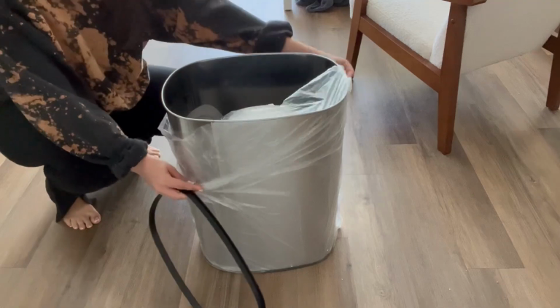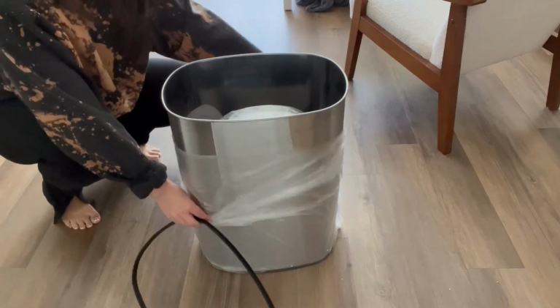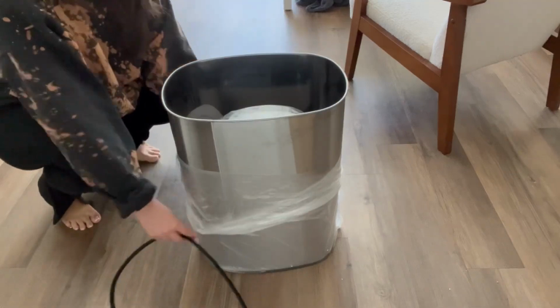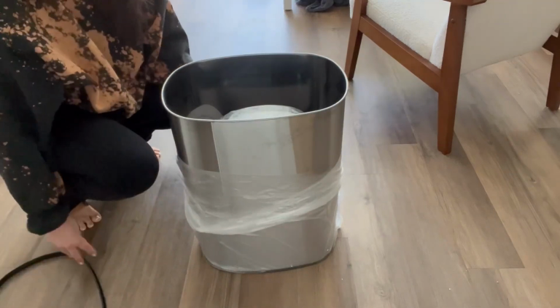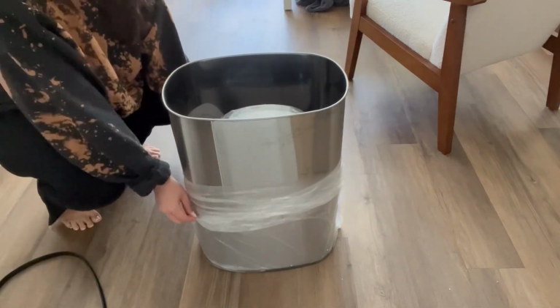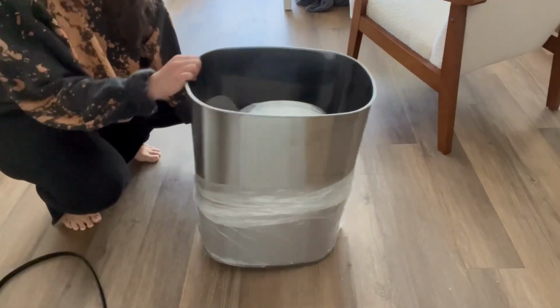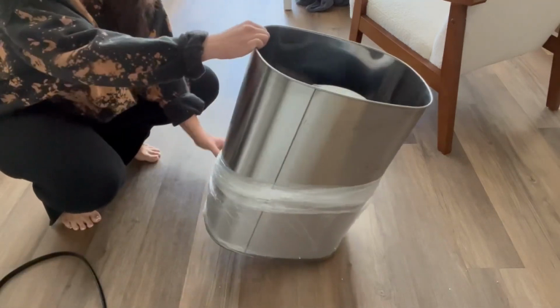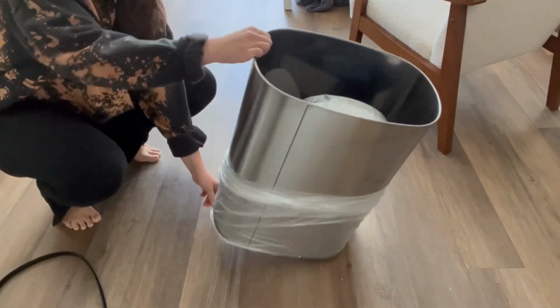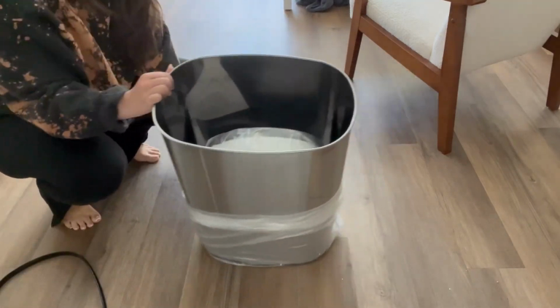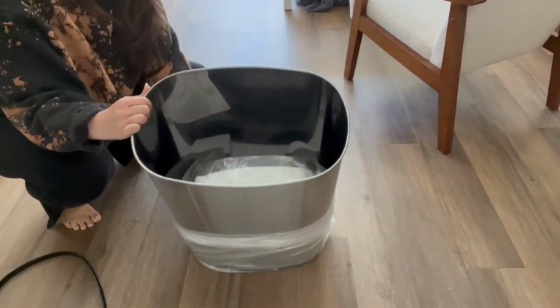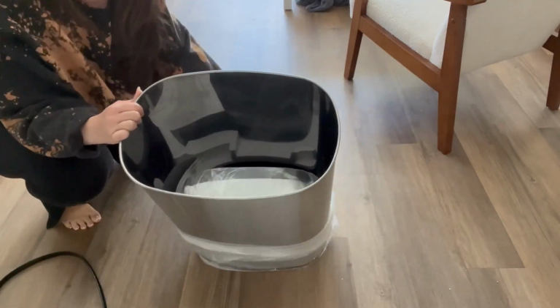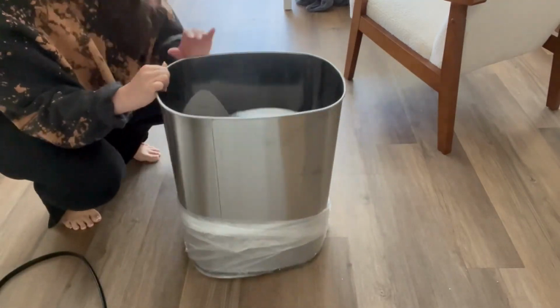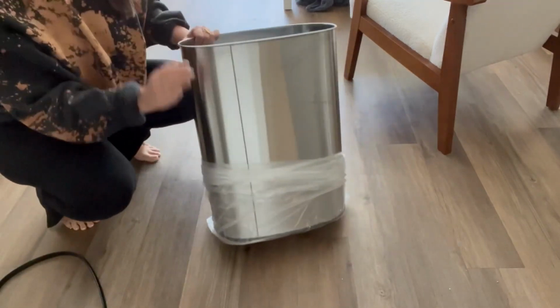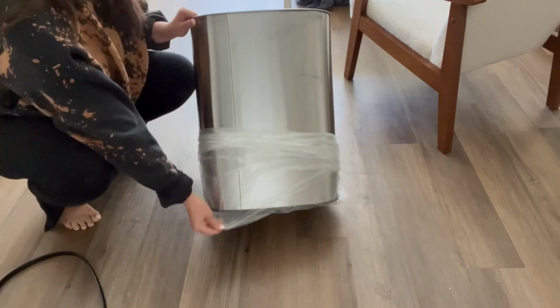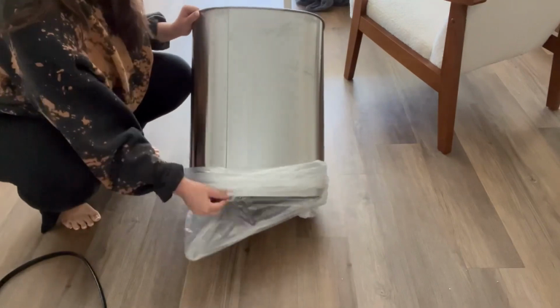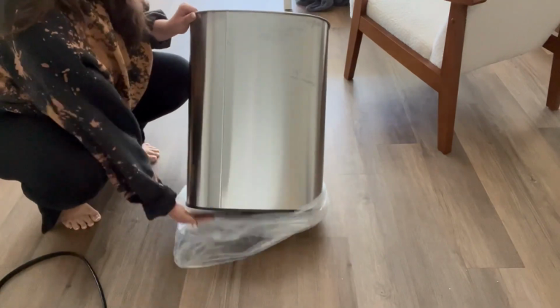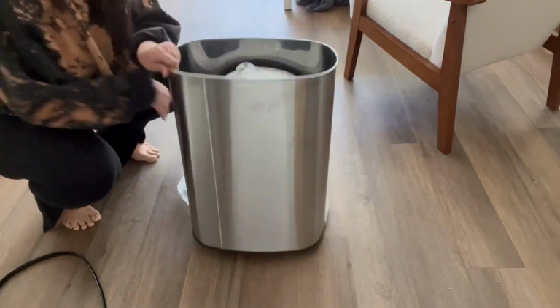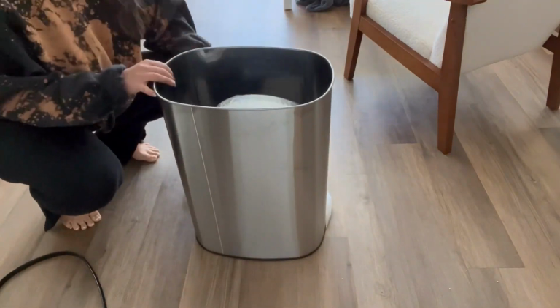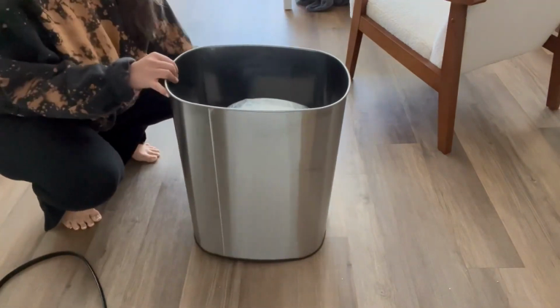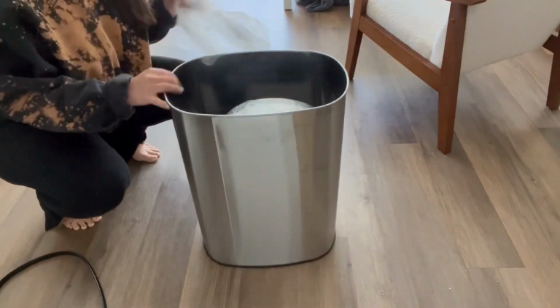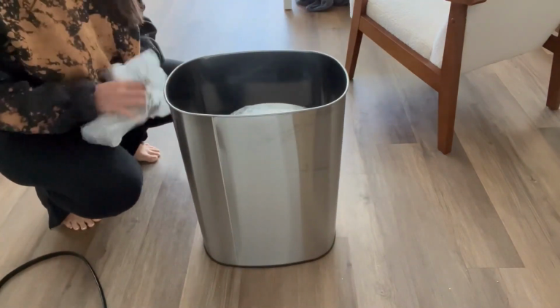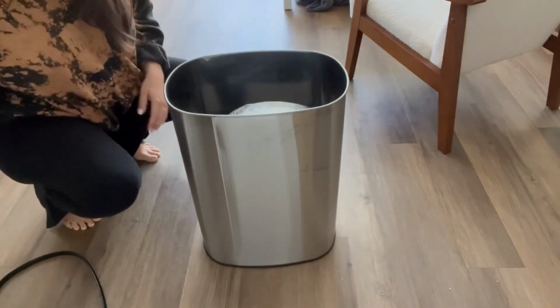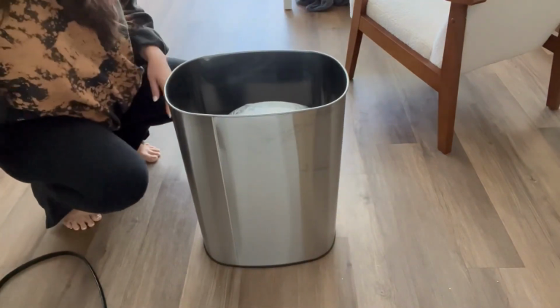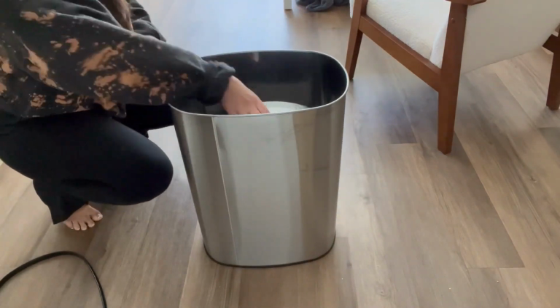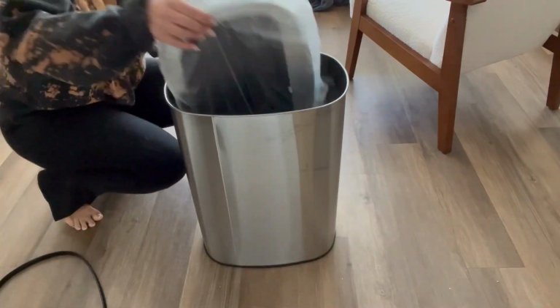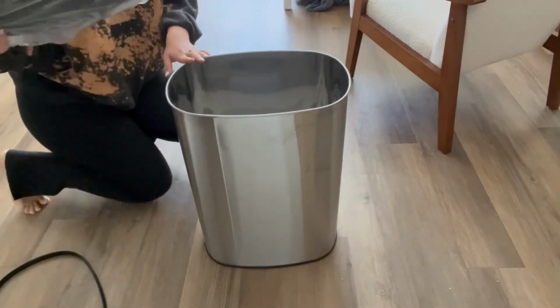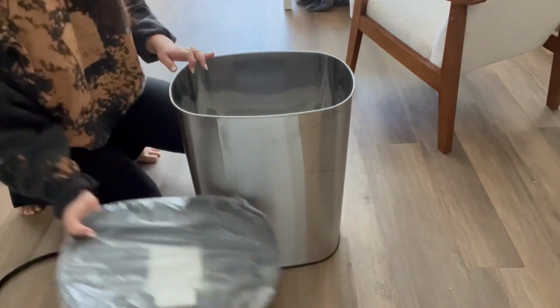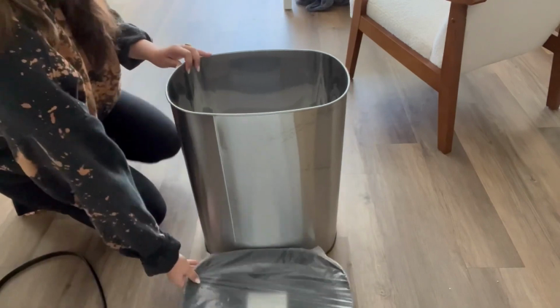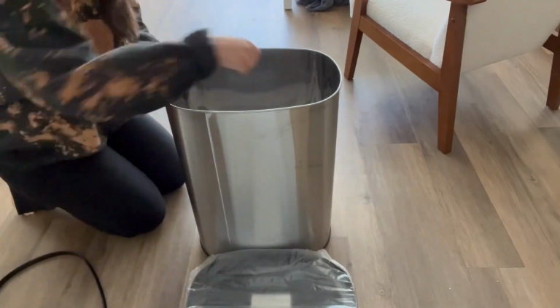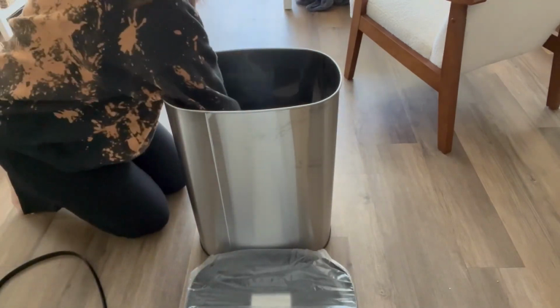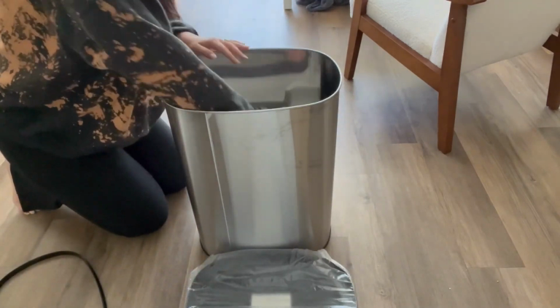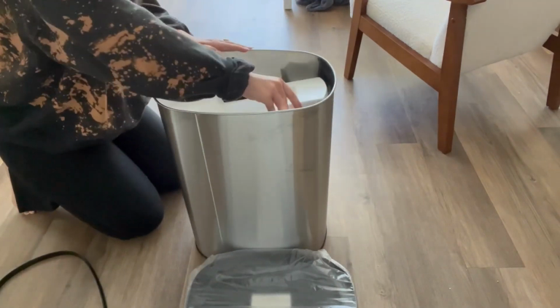This will be a review and demonstration of the Big Ack 13-Gallon Kitchen Trash Can. This is touch-free with a motion sensor, and assembling it is really straightforward.